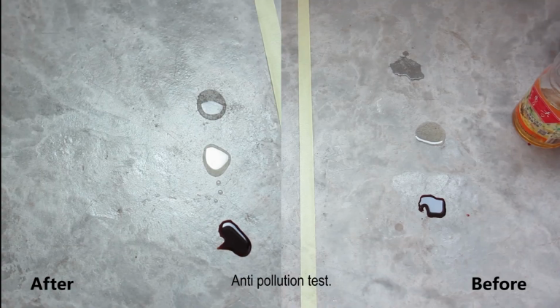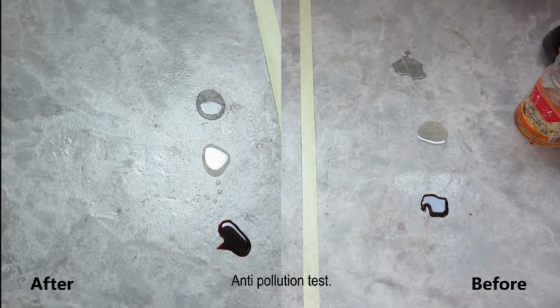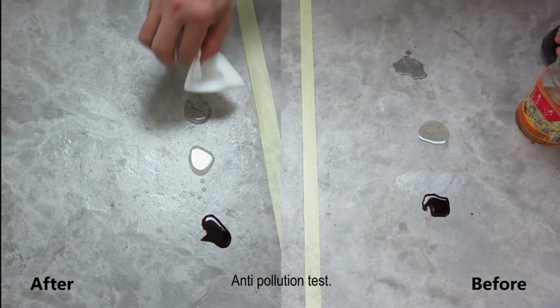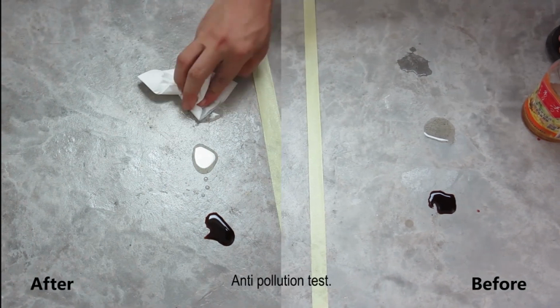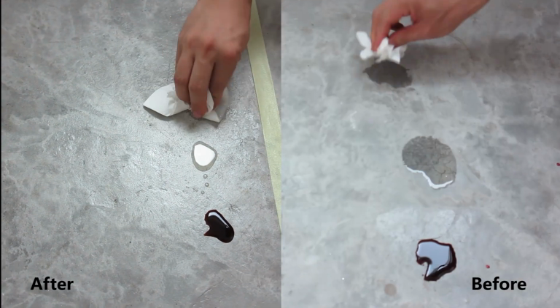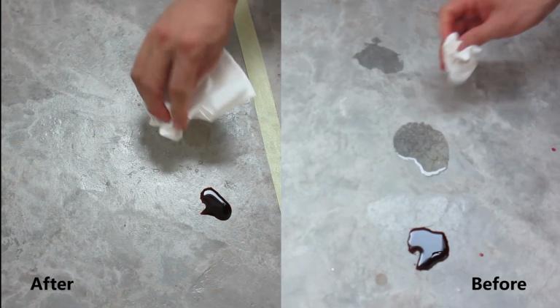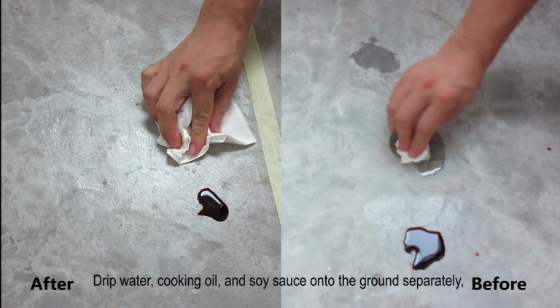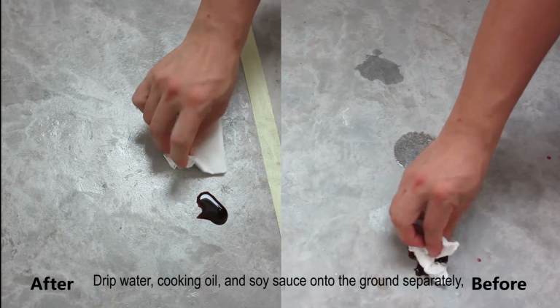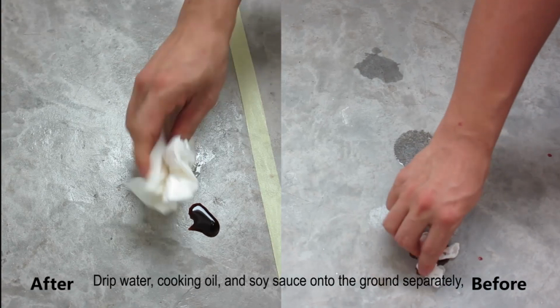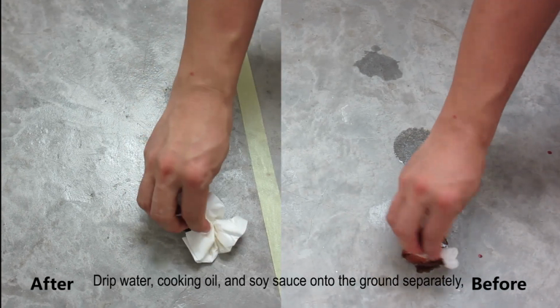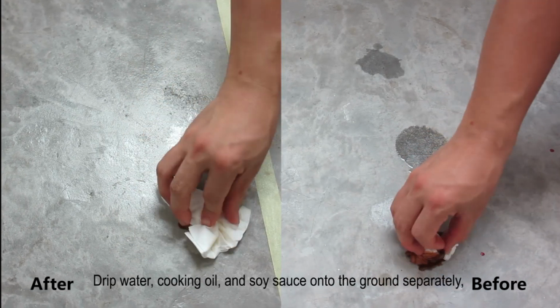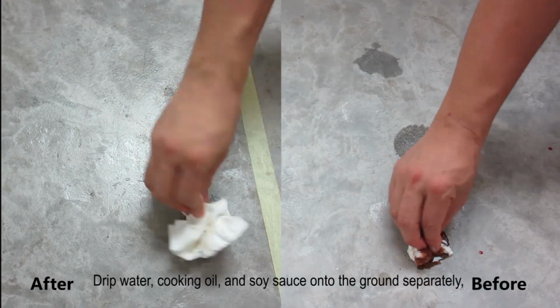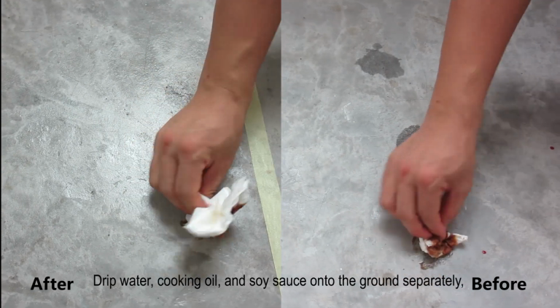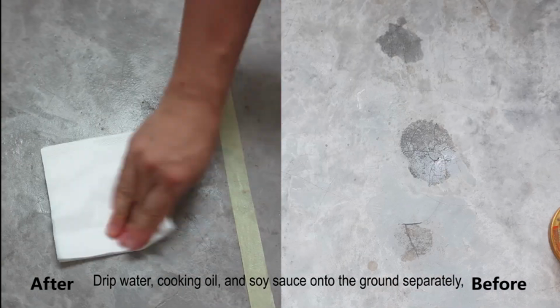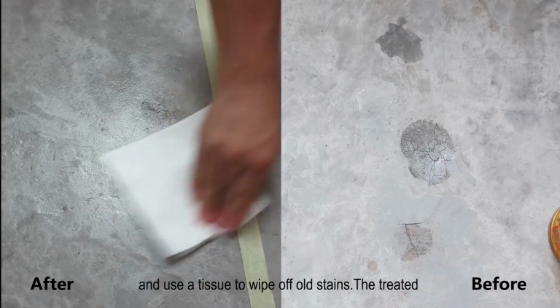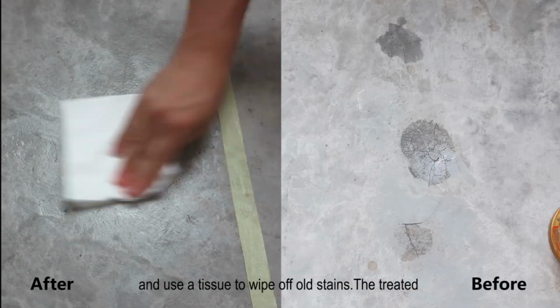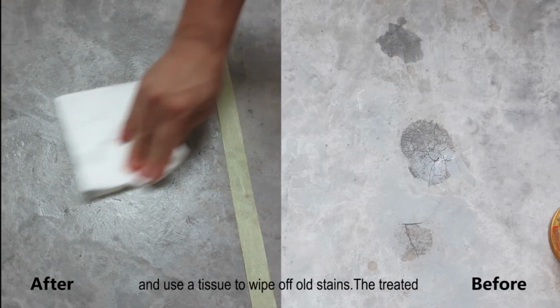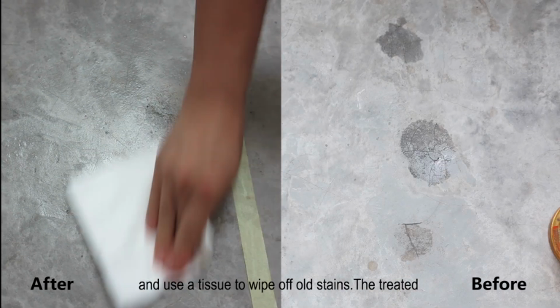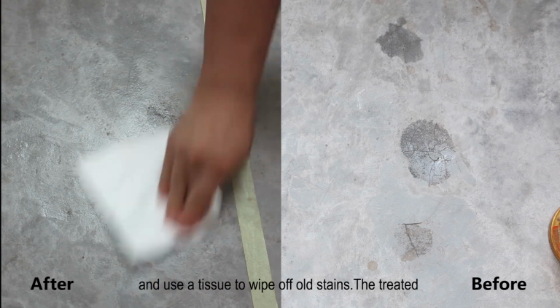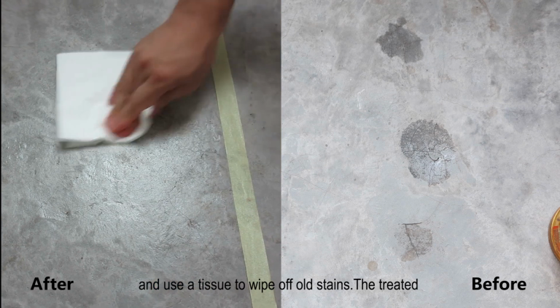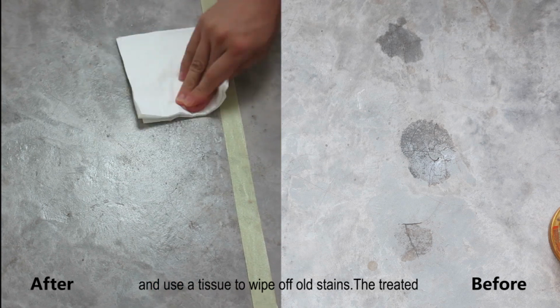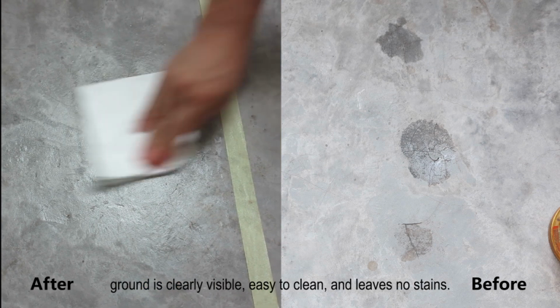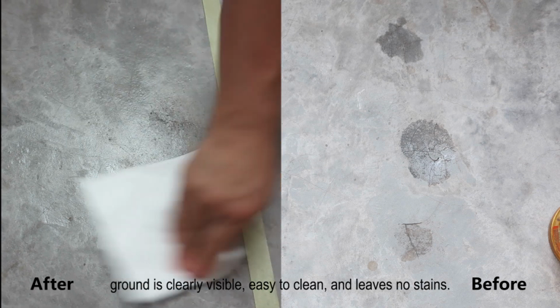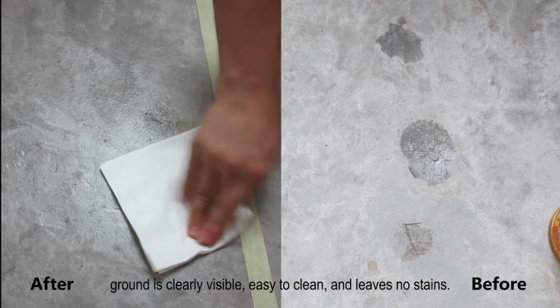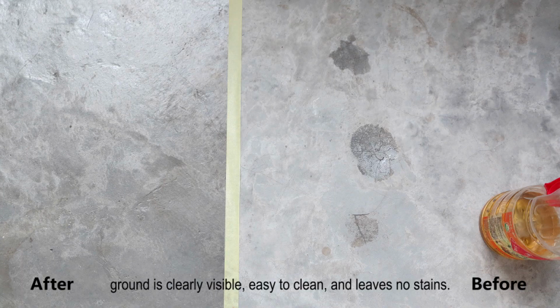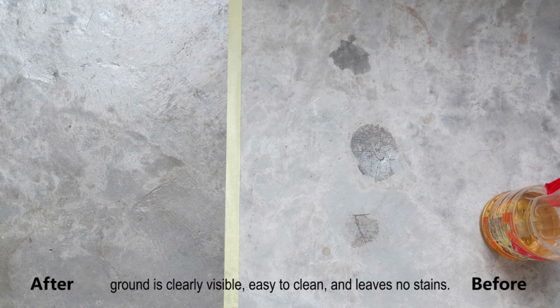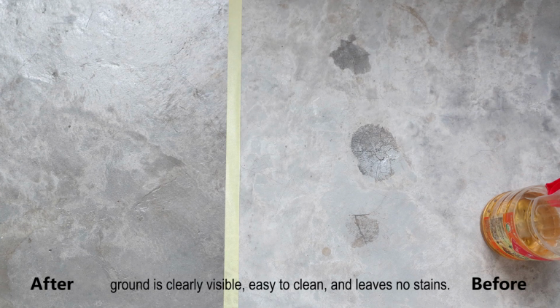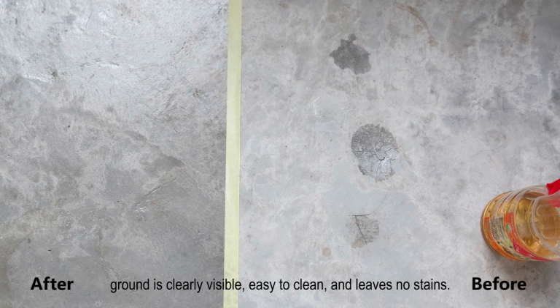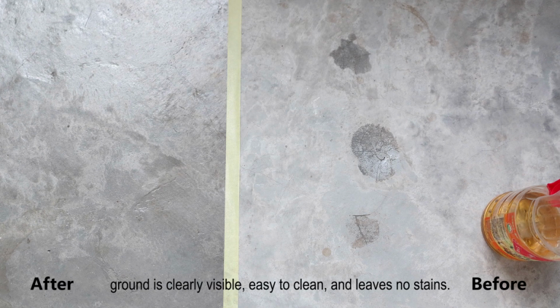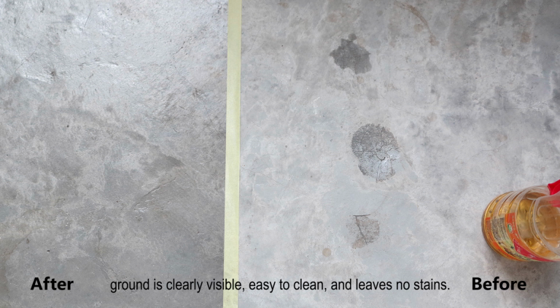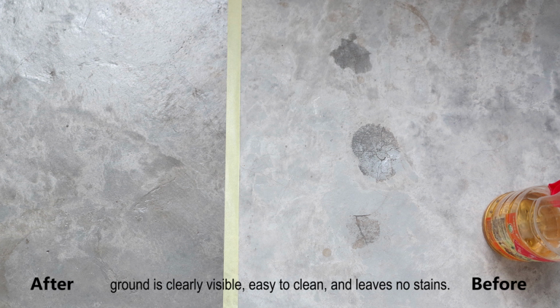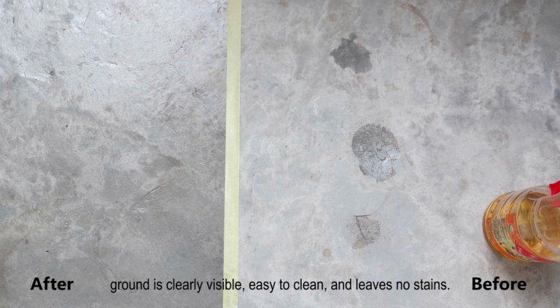Anti-pollution test: drip water, cooking oil, and soy sauce onto the ground separately, and use a tissue to wipe off the stains. The treated ground is clearly visible, easy to clean, and leaves no stains.